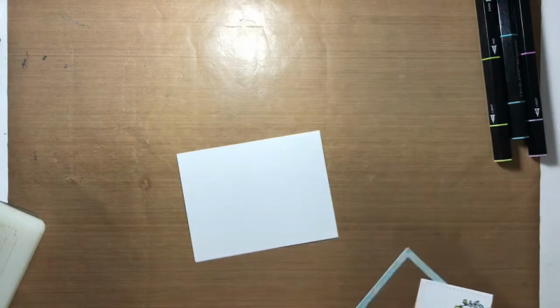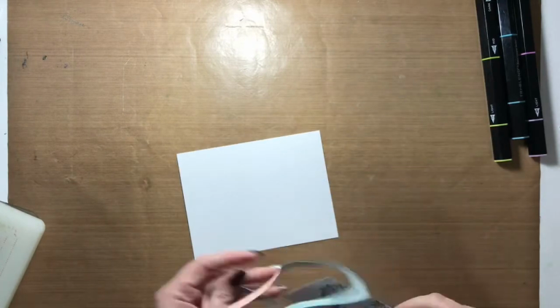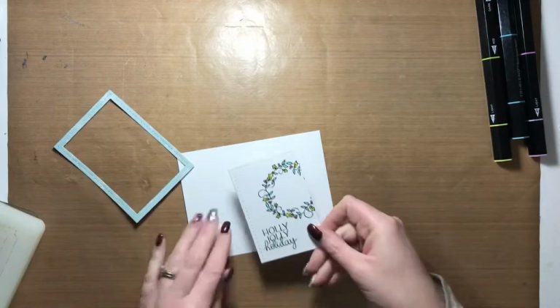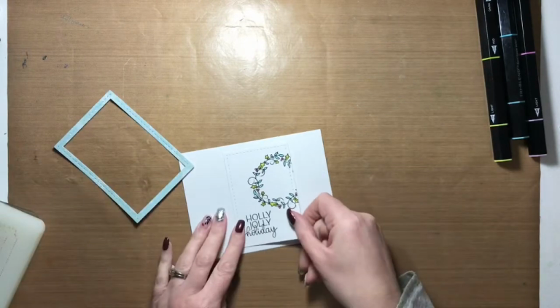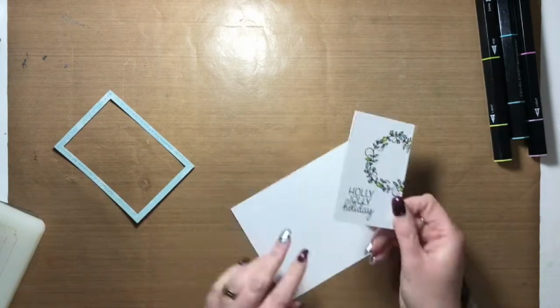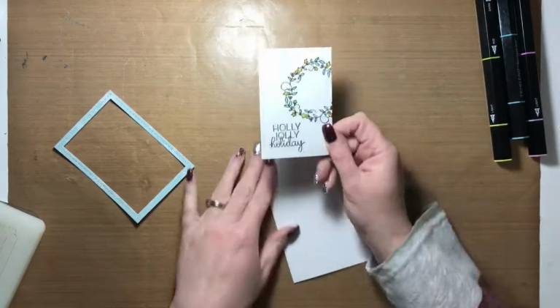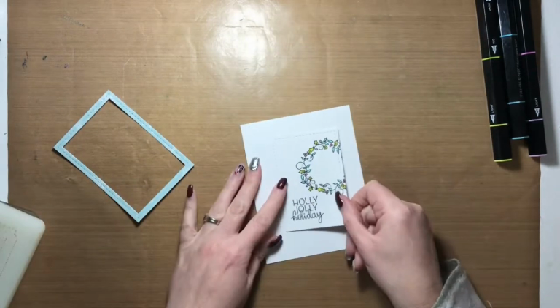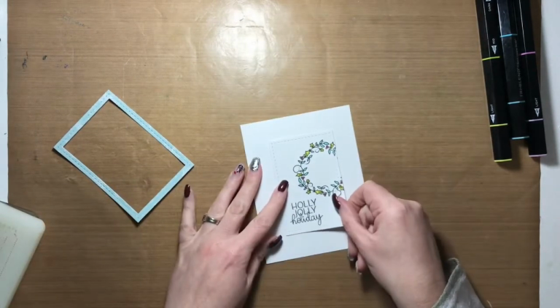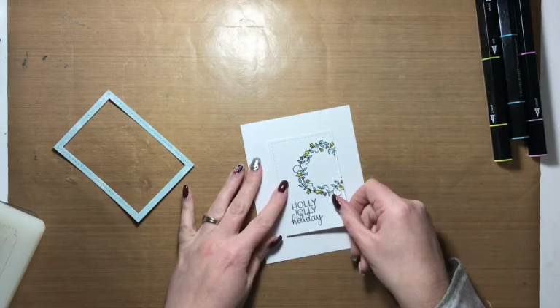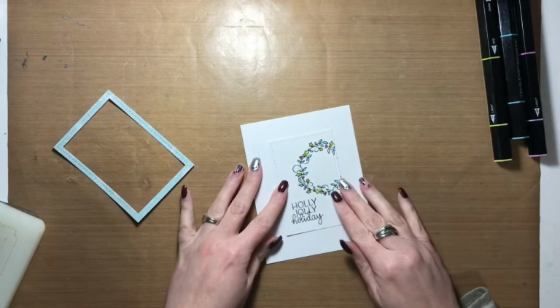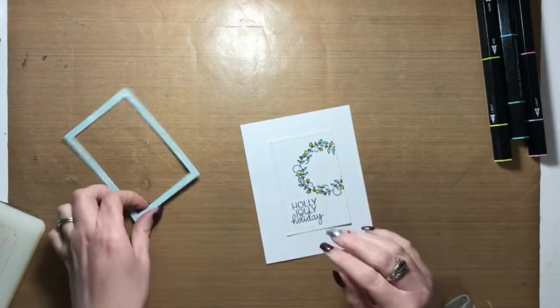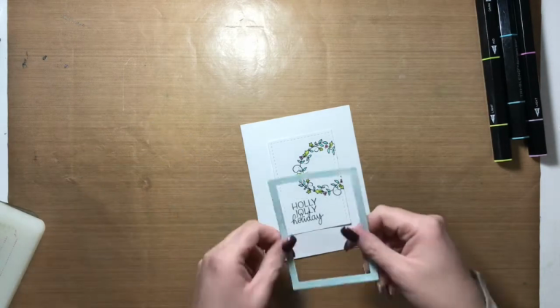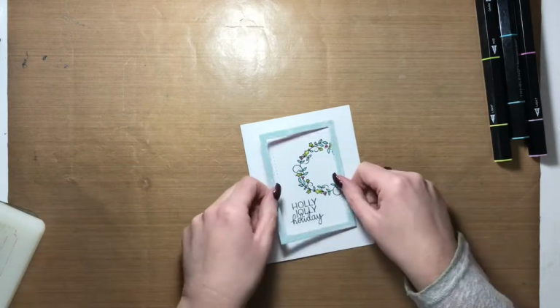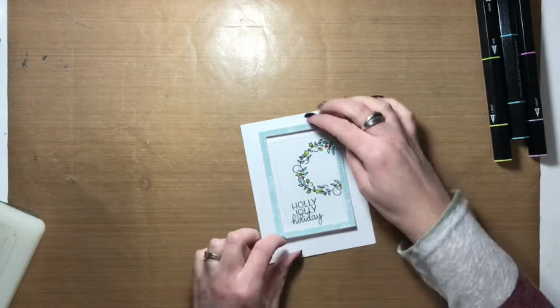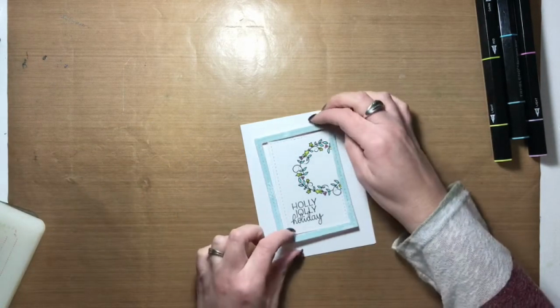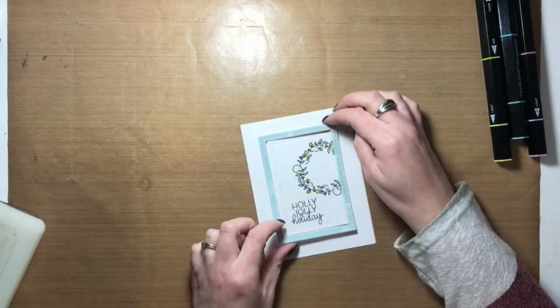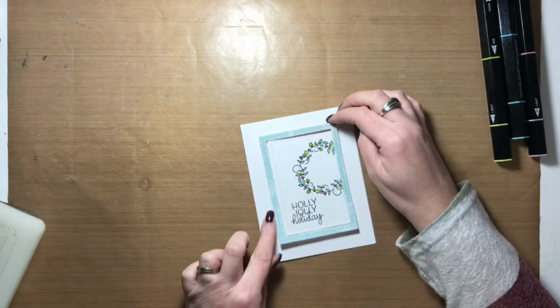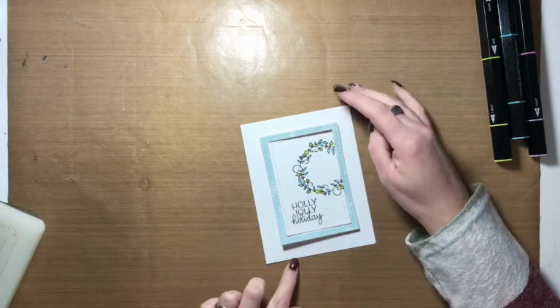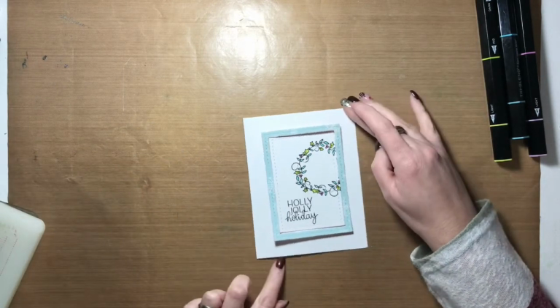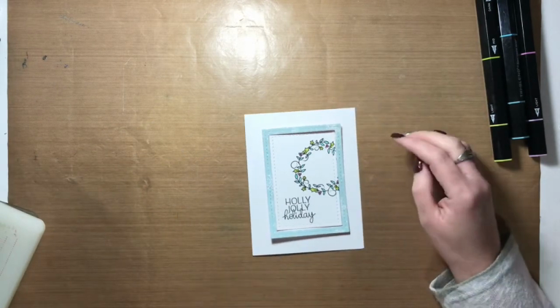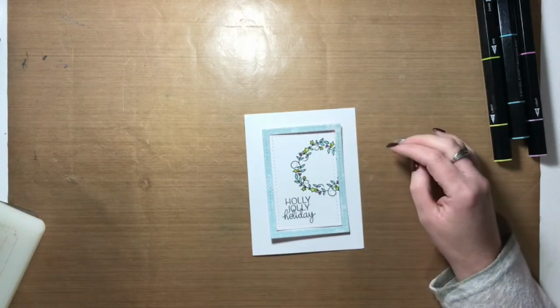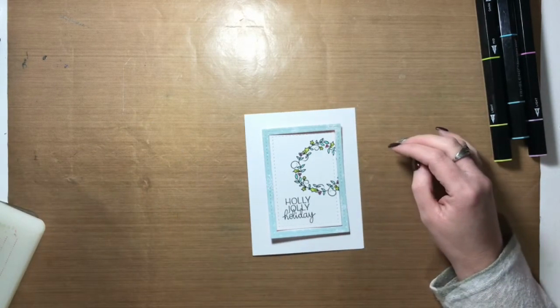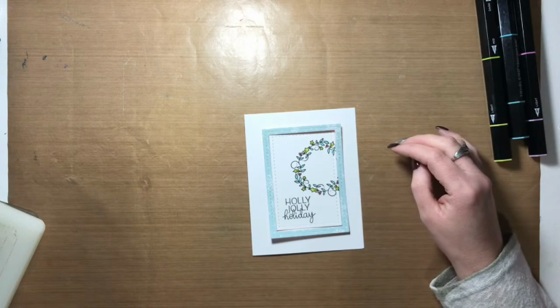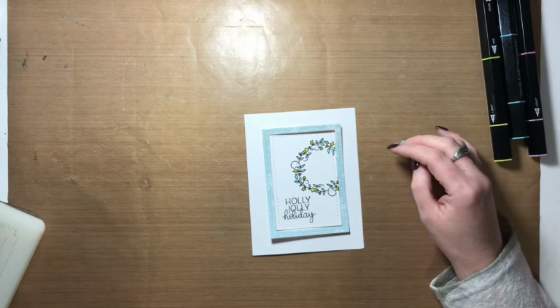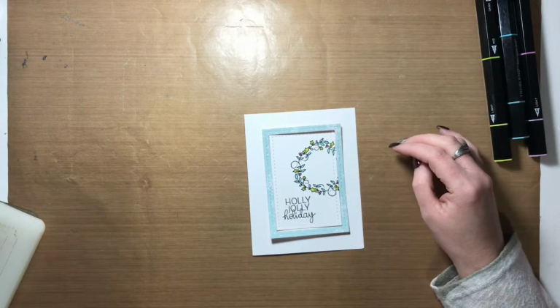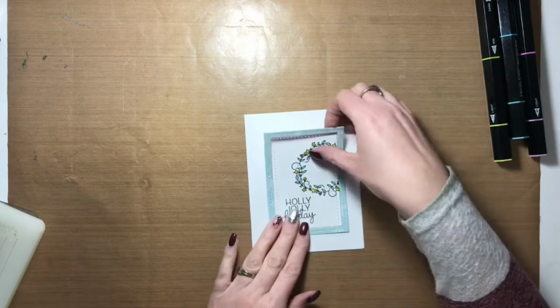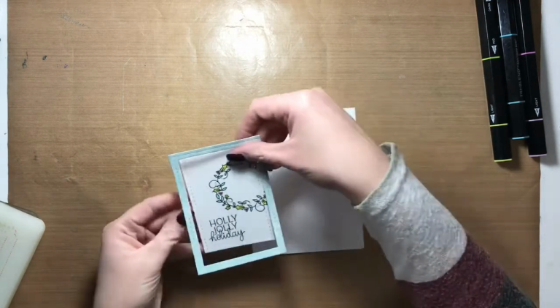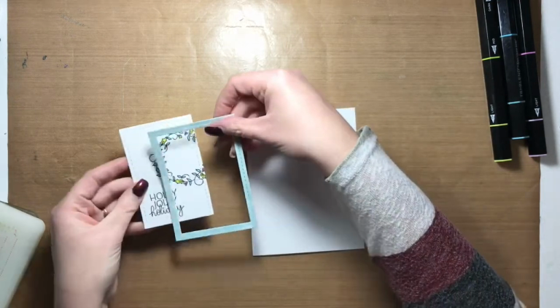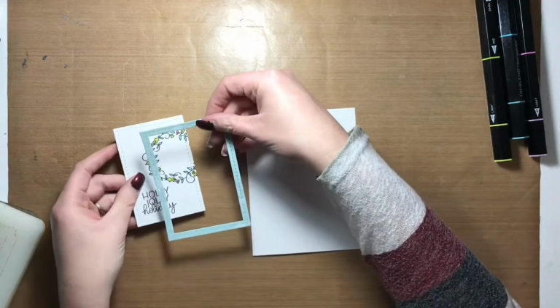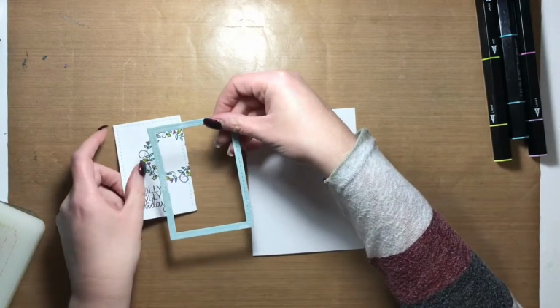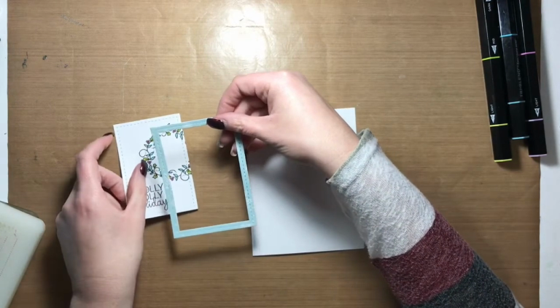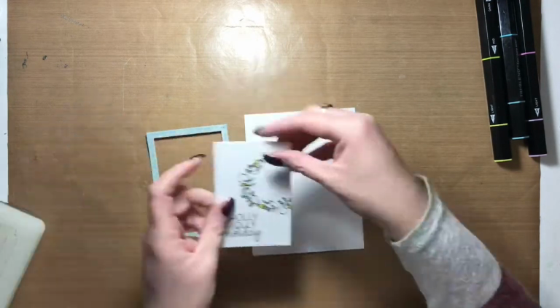I'm going to pop up the blue frame with foam squares to give it a little bit of depth. First I'll add the white panel — I was trying to figure out the orientation, and I thought having it in portrait orientation looked better than doing it landscape.